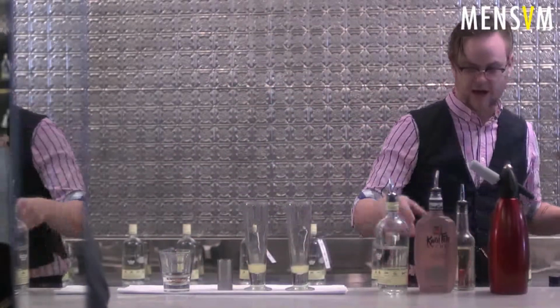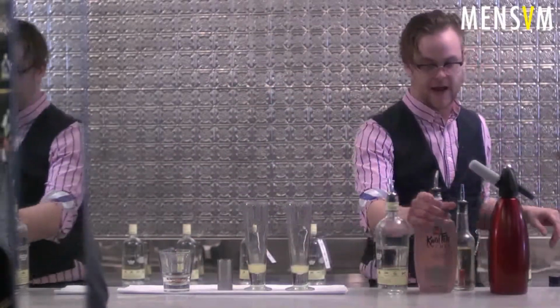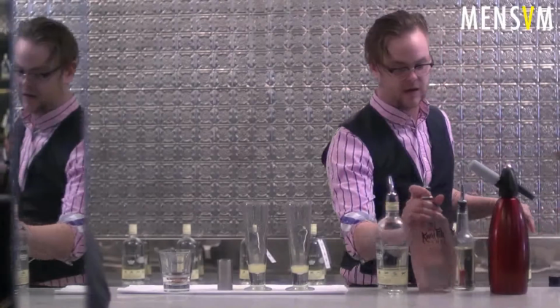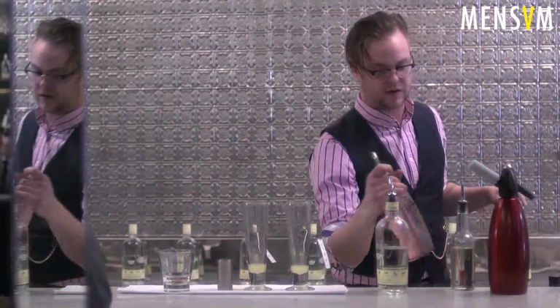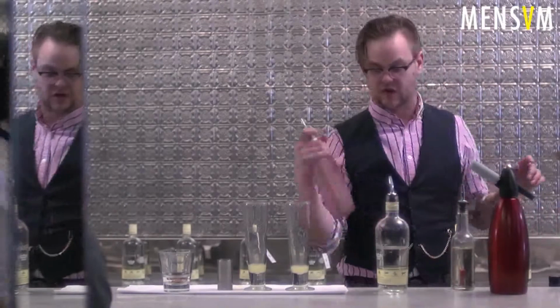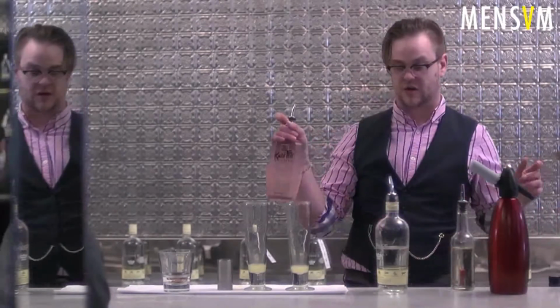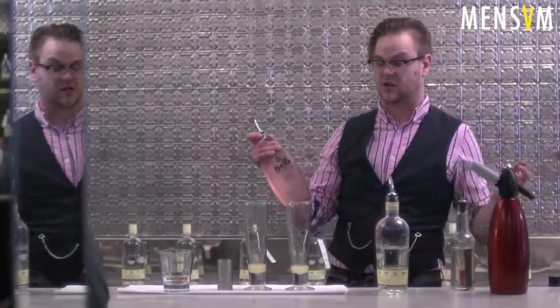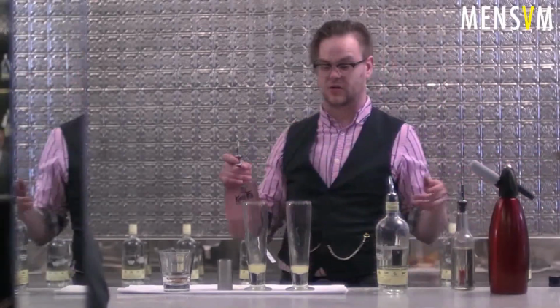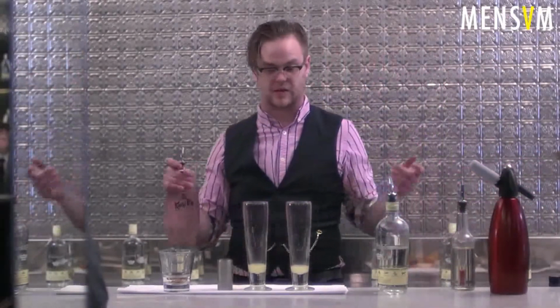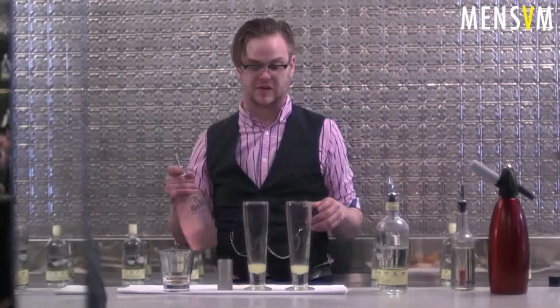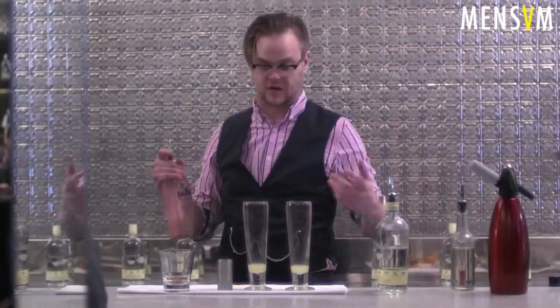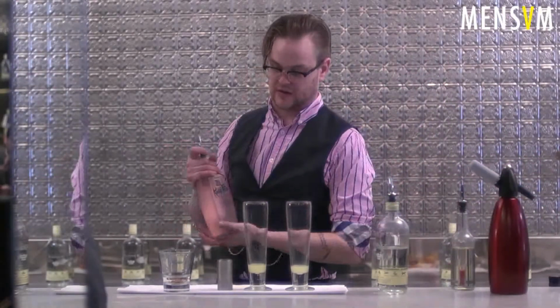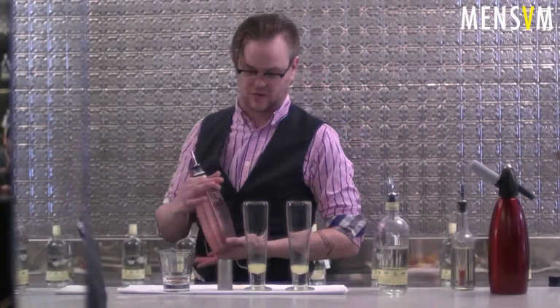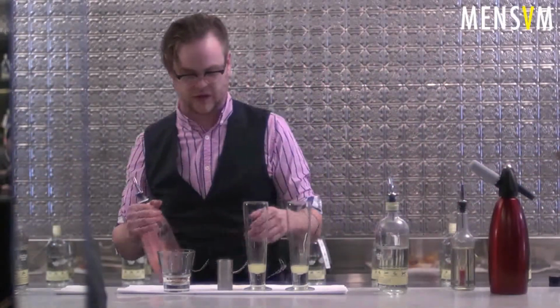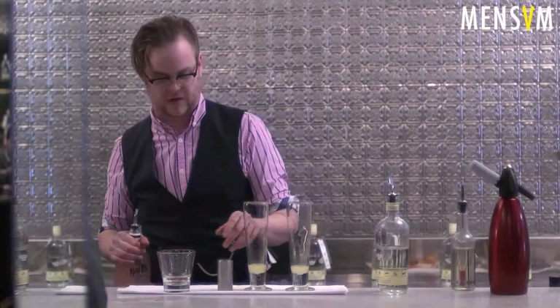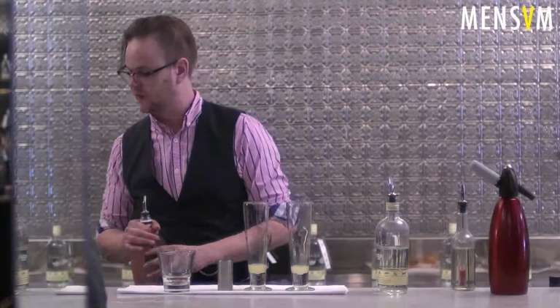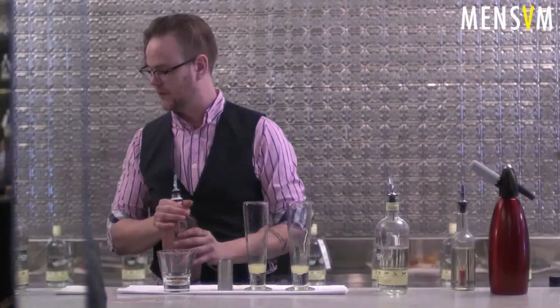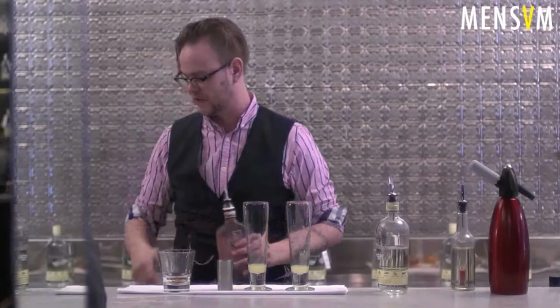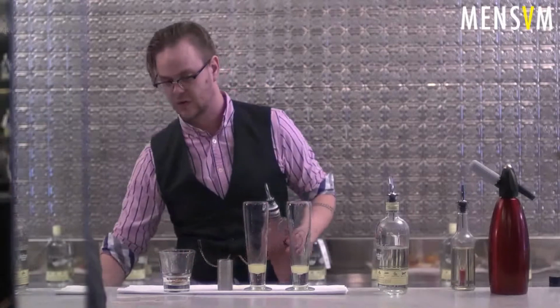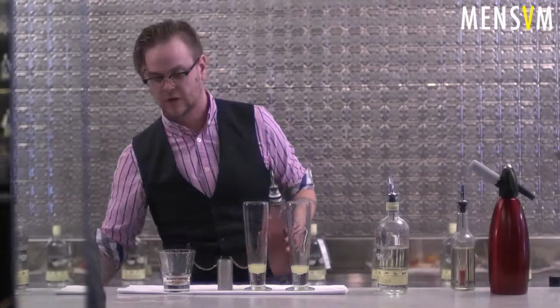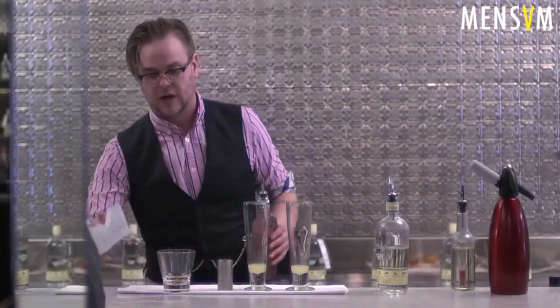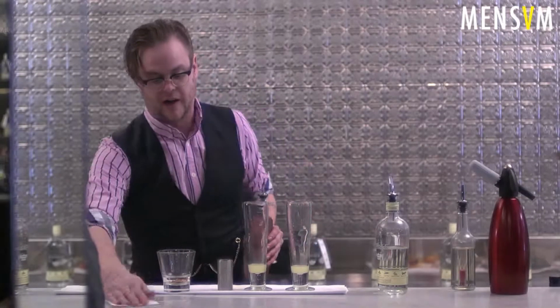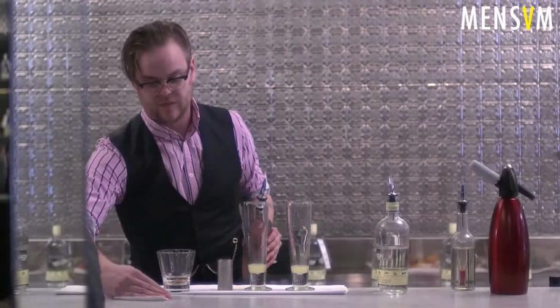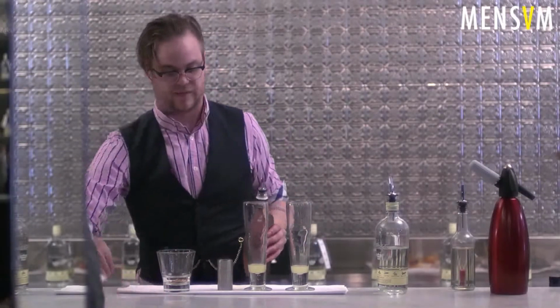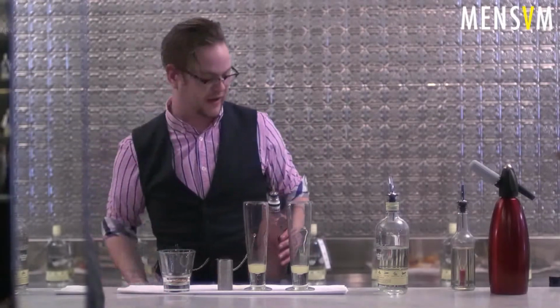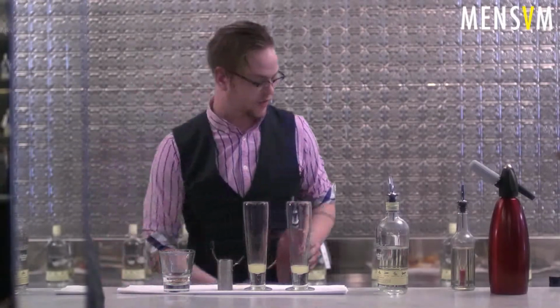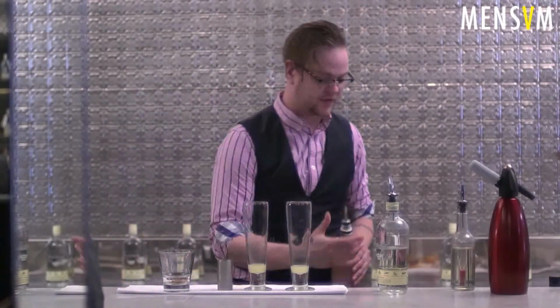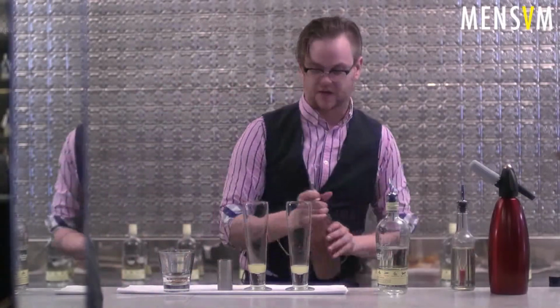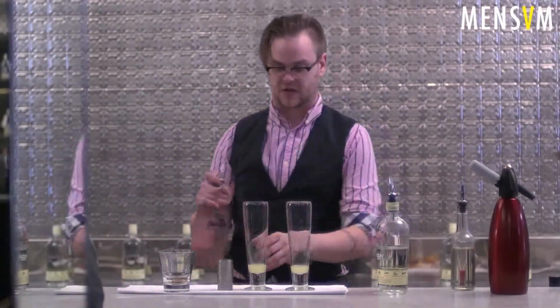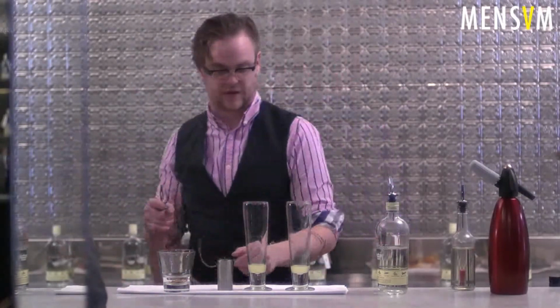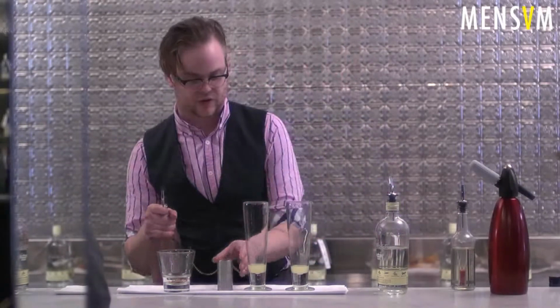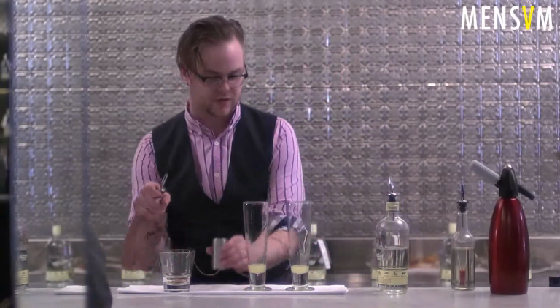I'm just going to use my garnish here to cure — either one's got a good bit, whichever one you want. It's readily available, obviously, but I'm just going to use my garnish here to cure.